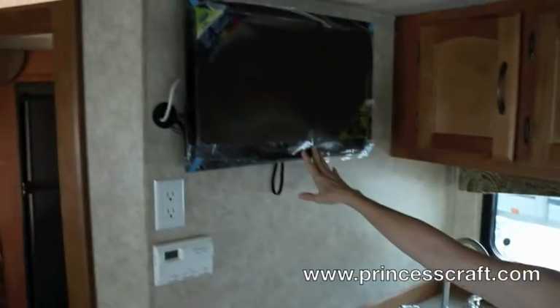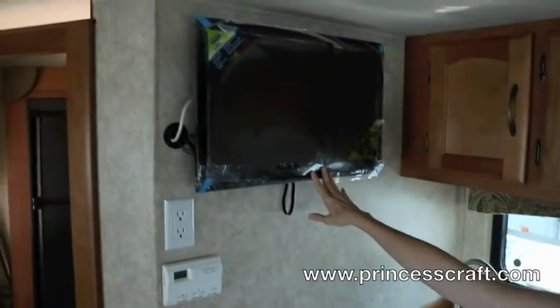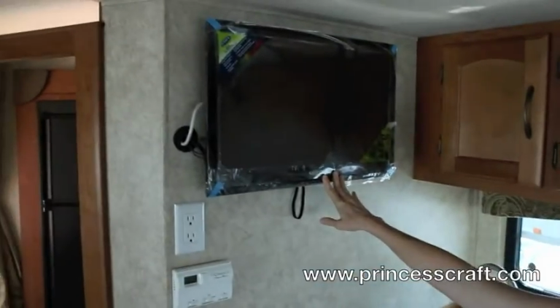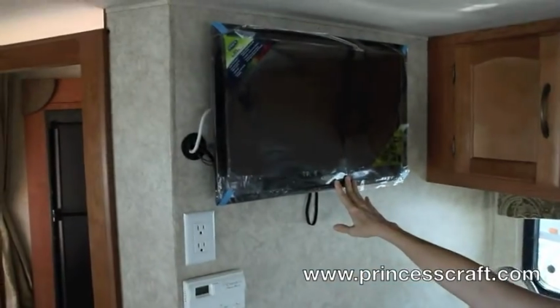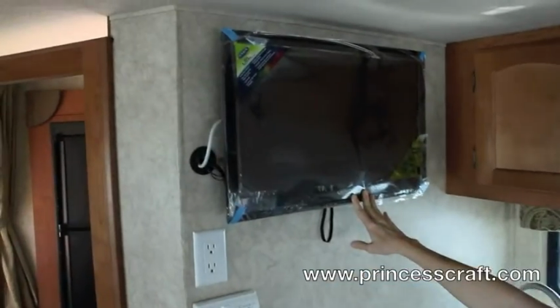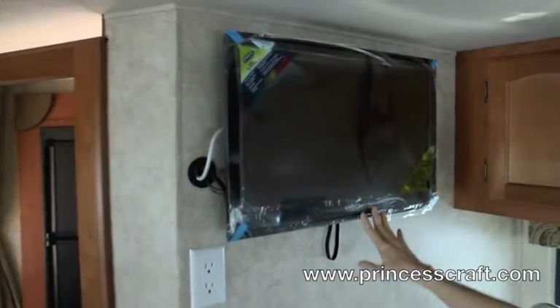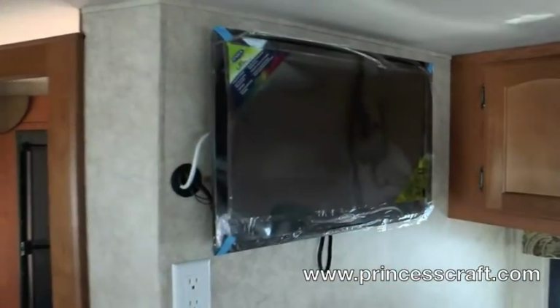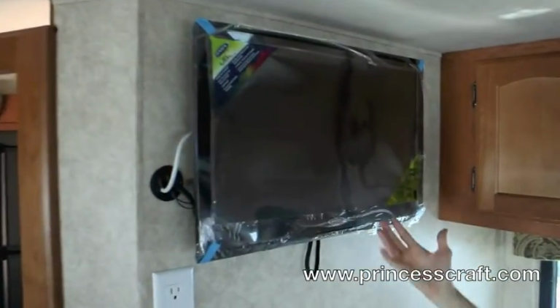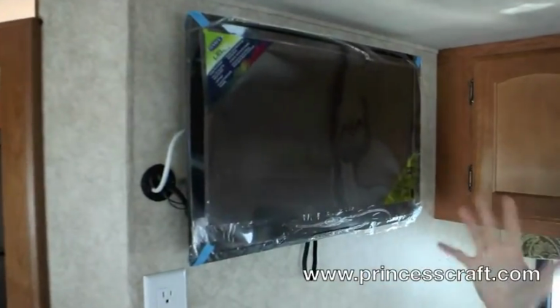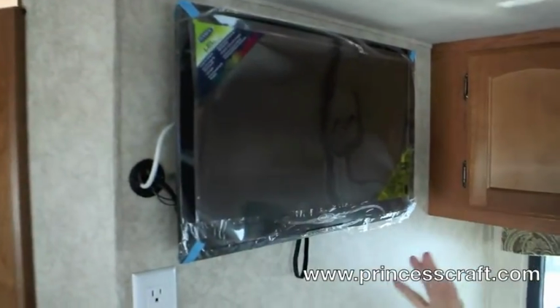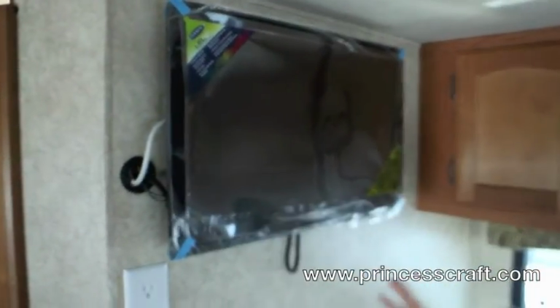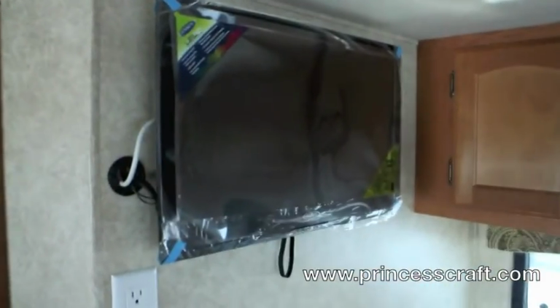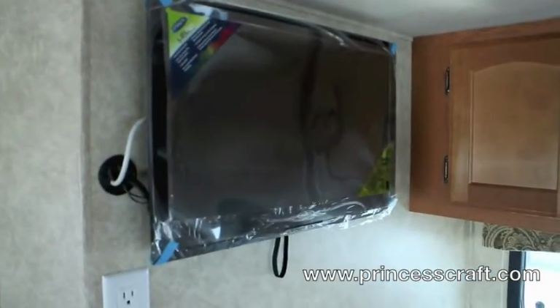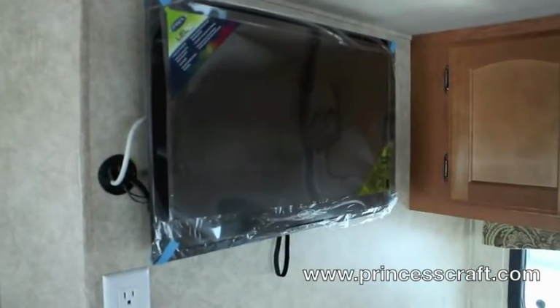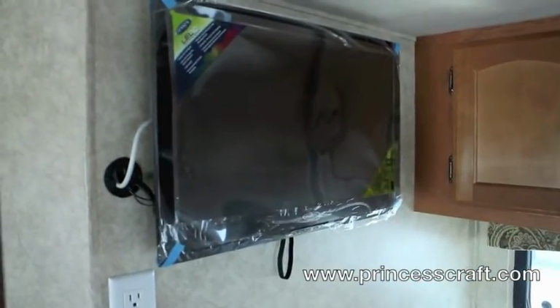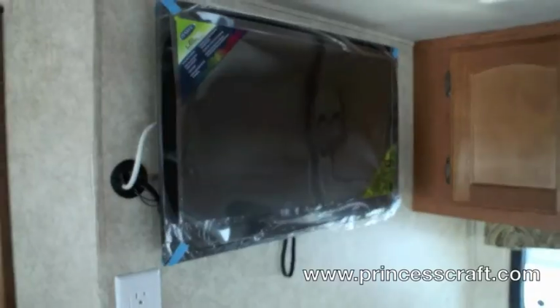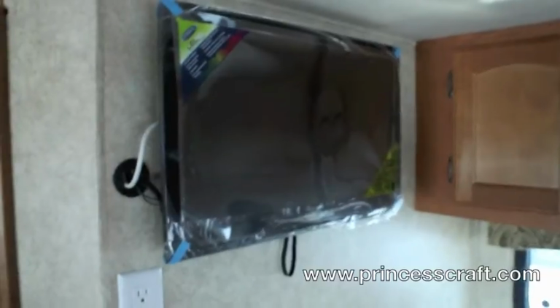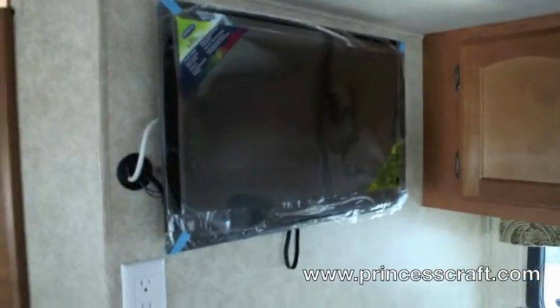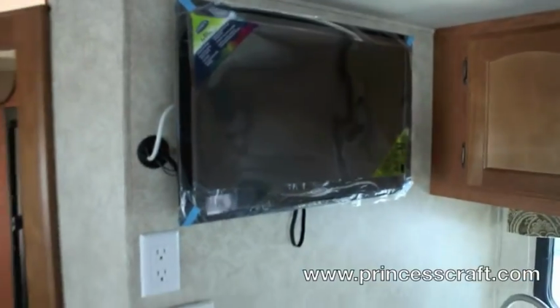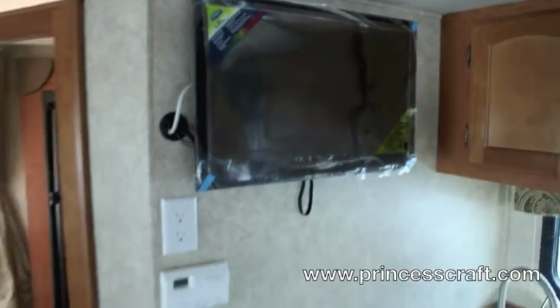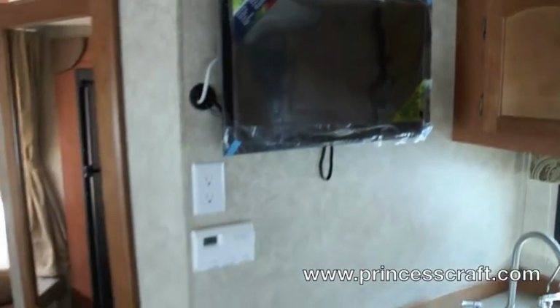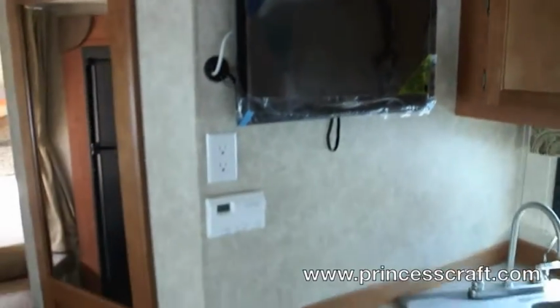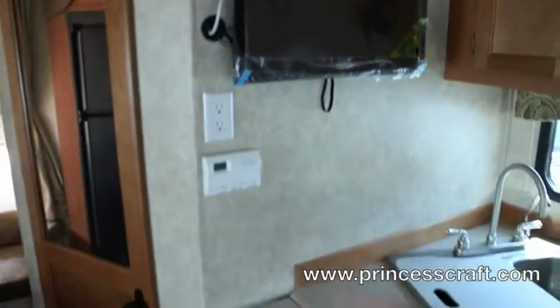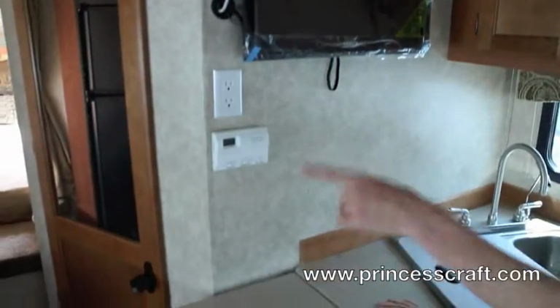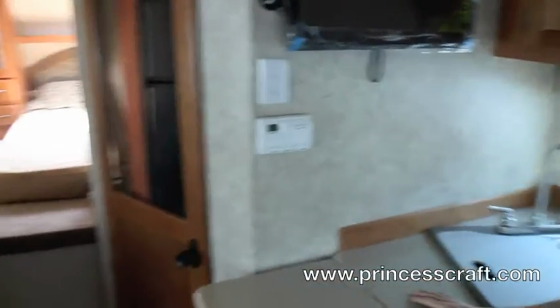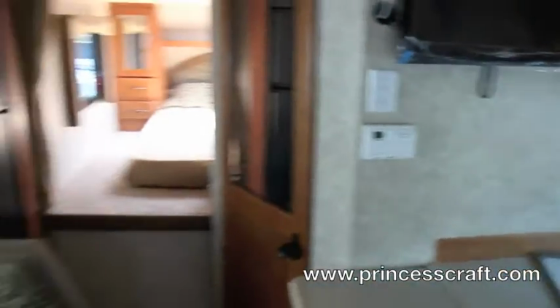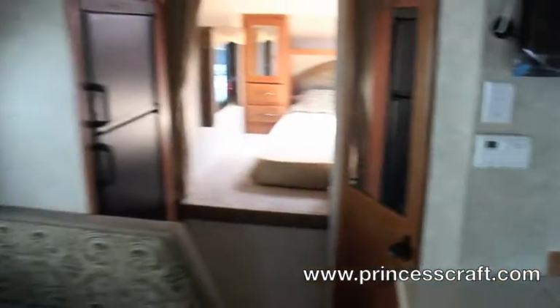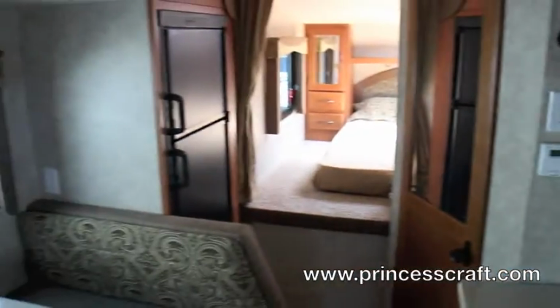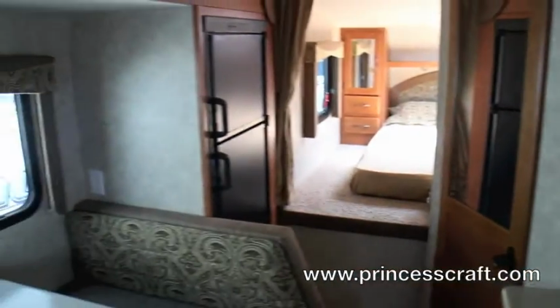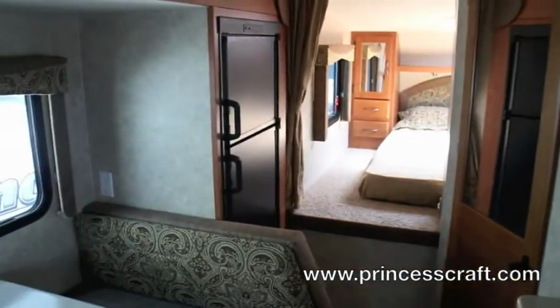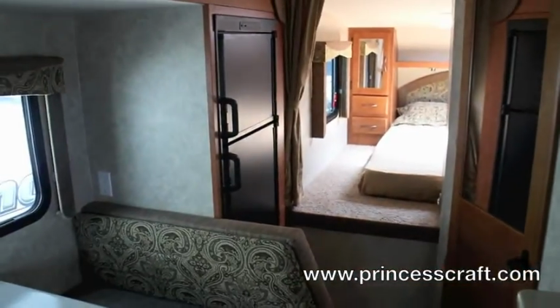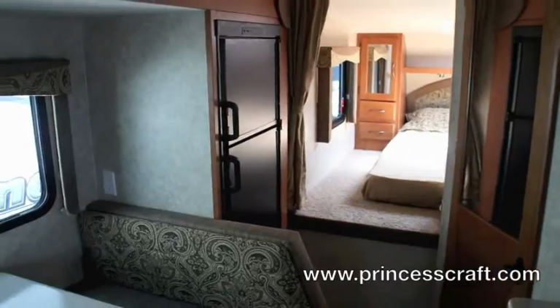The 24-inch television of course comes out and can swivel around for the dinette as well. Part of the kitchen is your eight cubic foot refrigerator over there — double door.